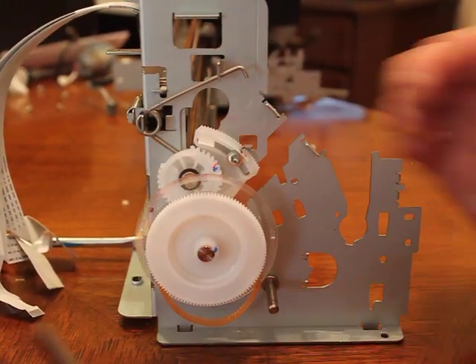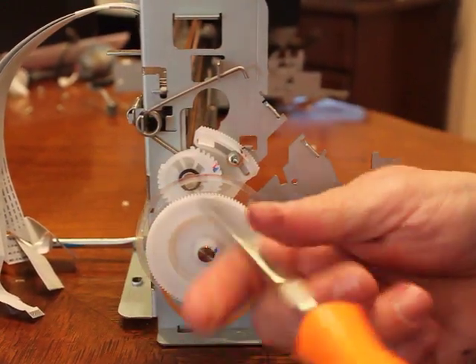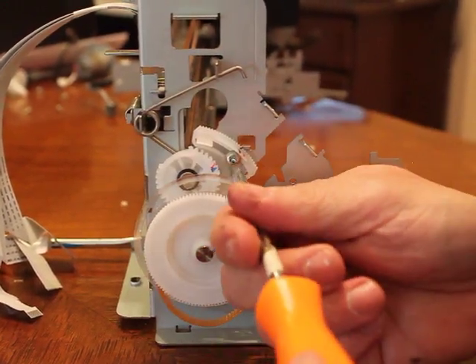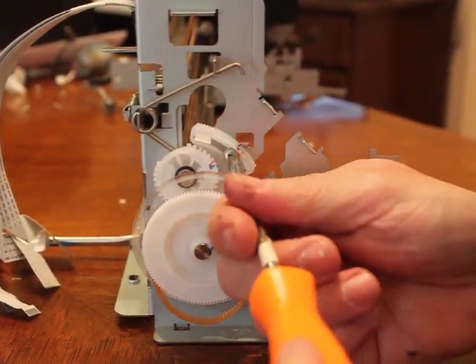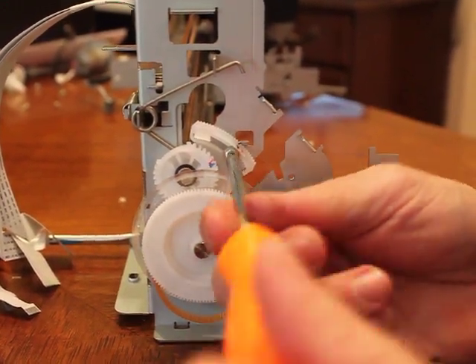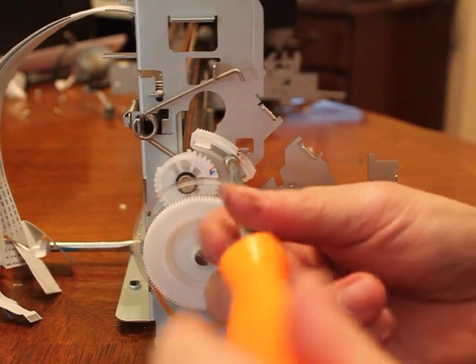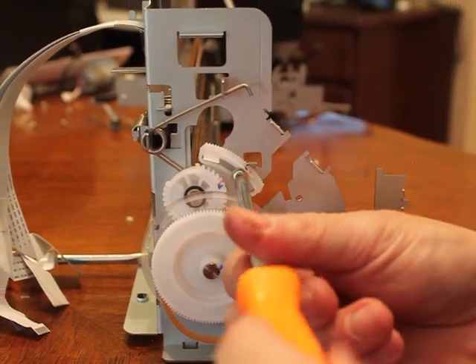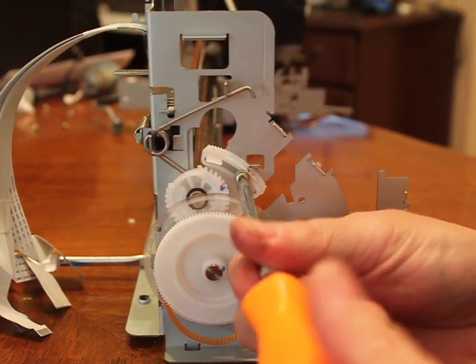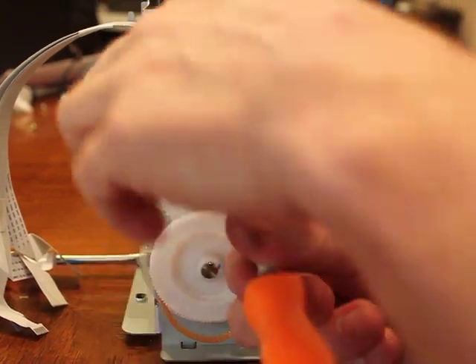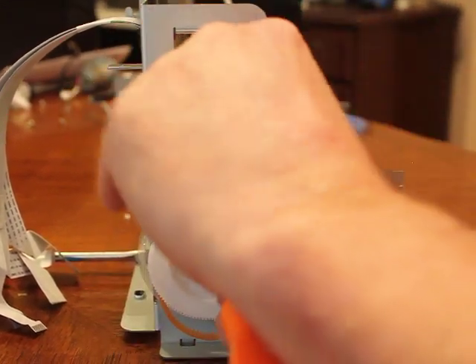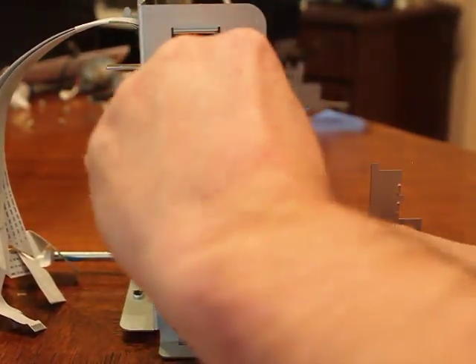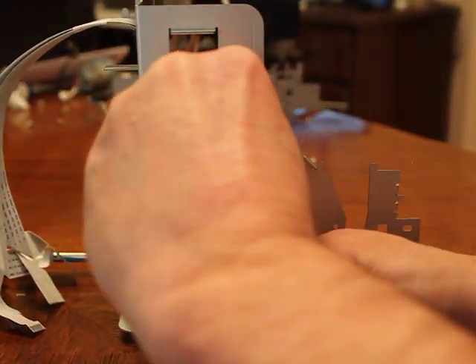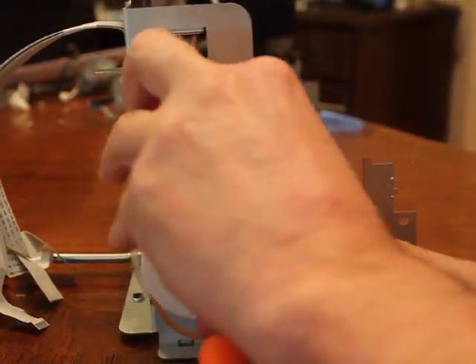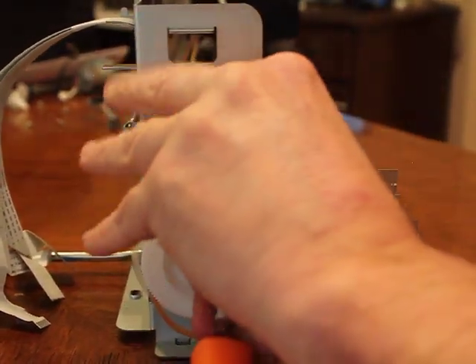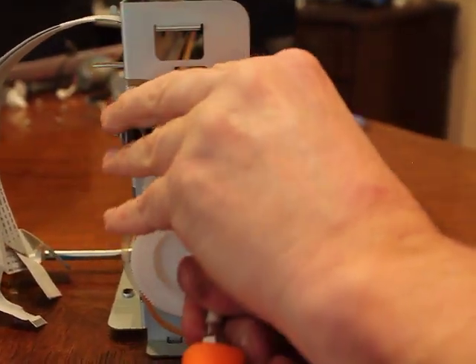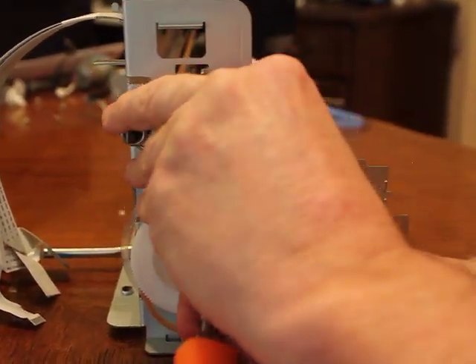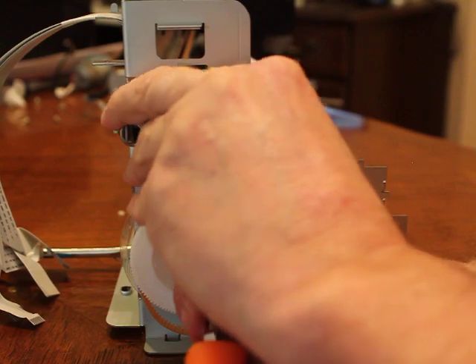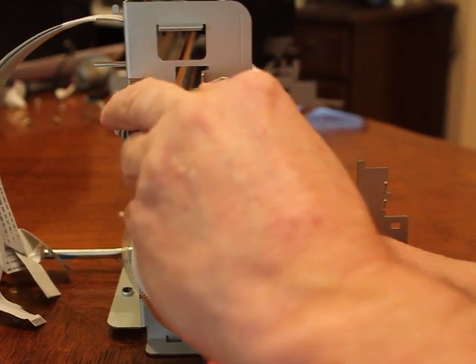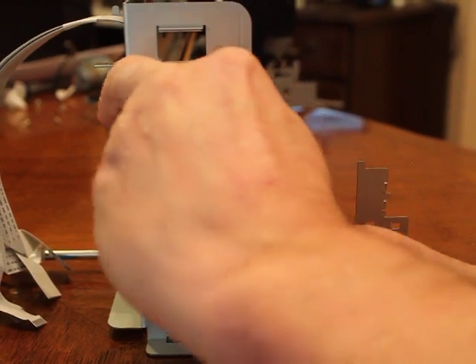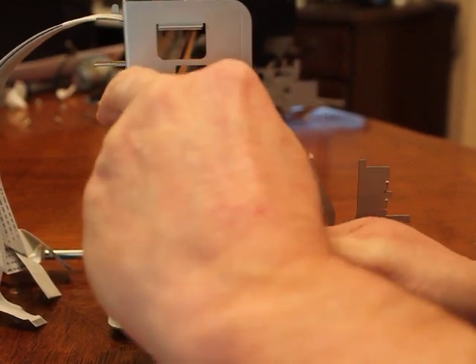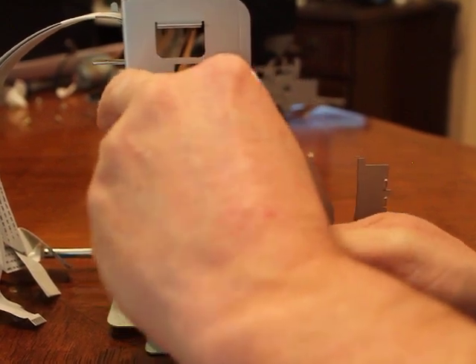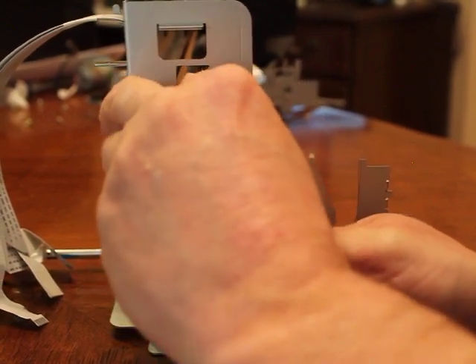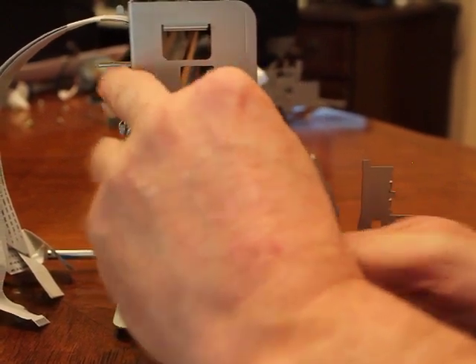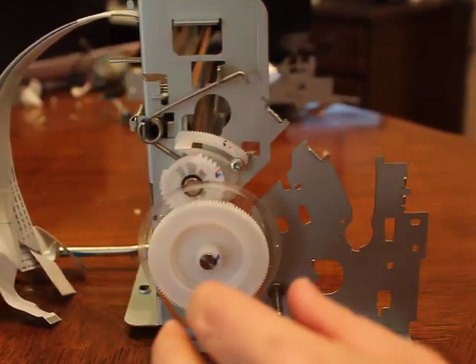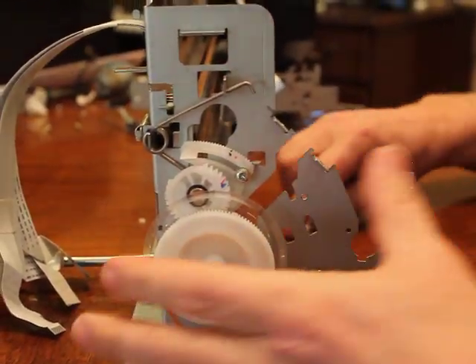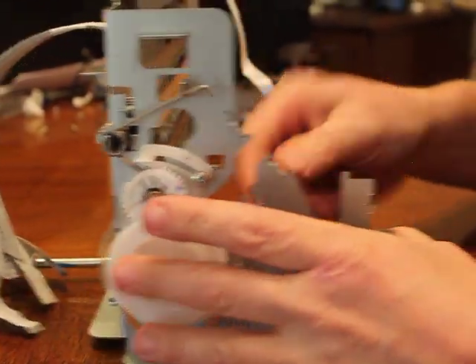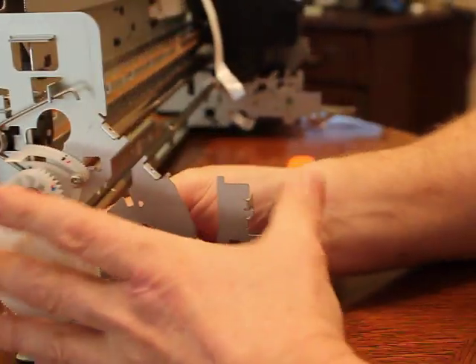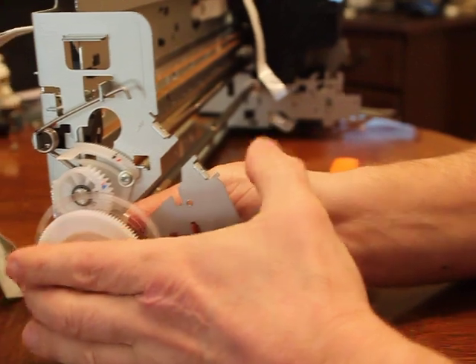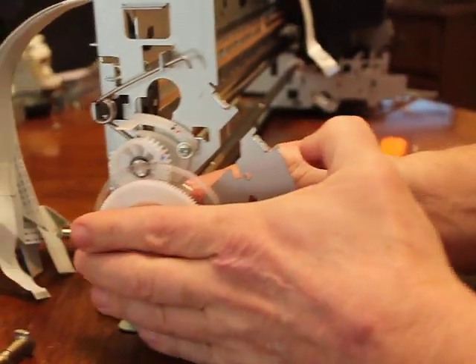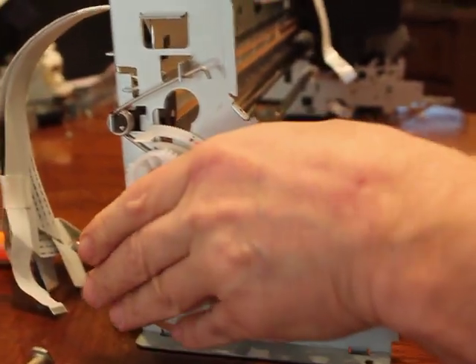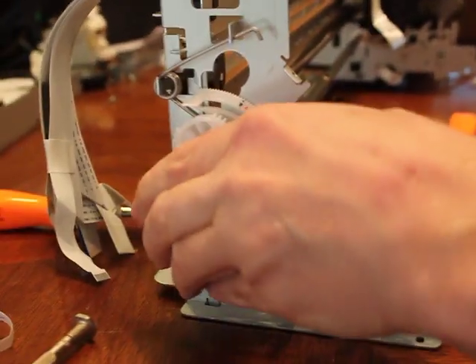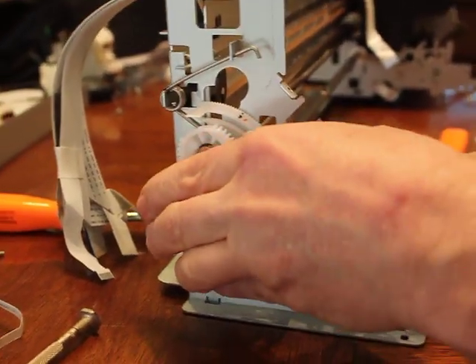You can take this all the way out, or a lot out, so you get past that little piece there and then just get it up out of the way. This should give us the room we need. Now we're going back to this tab here.